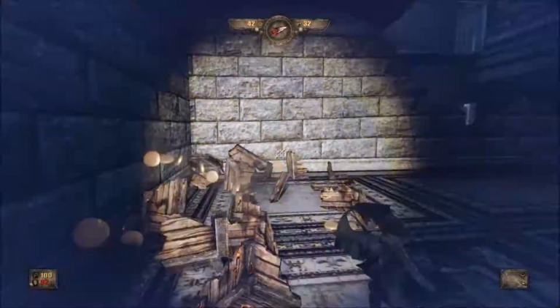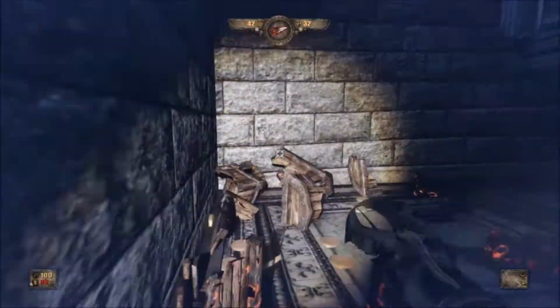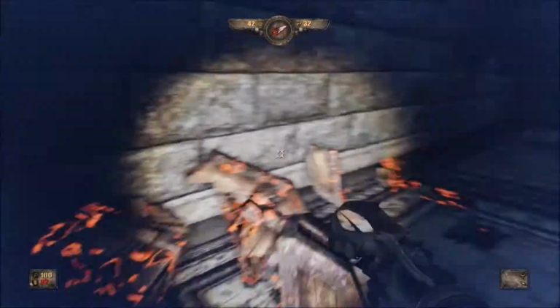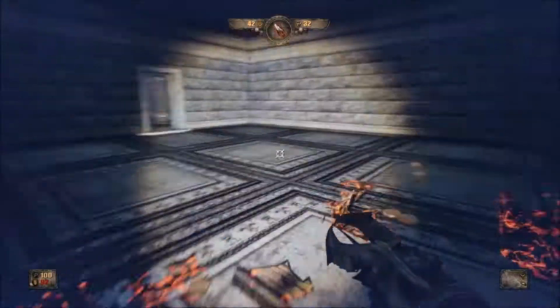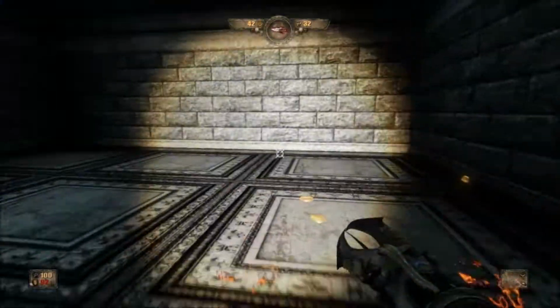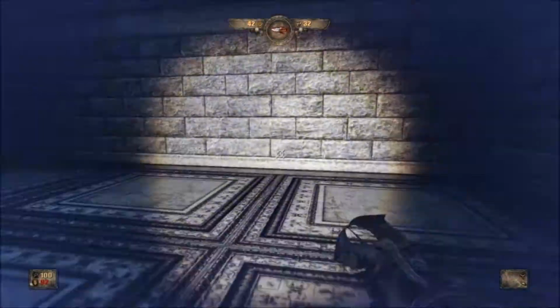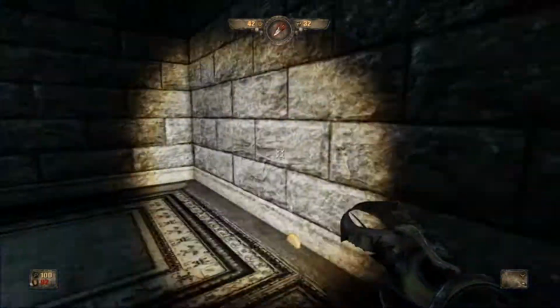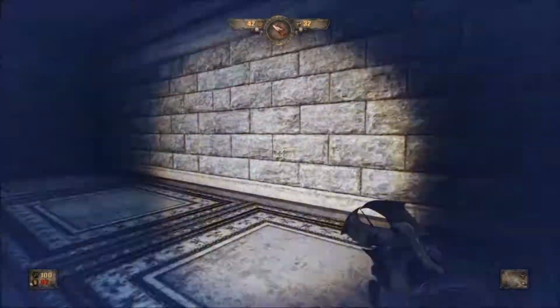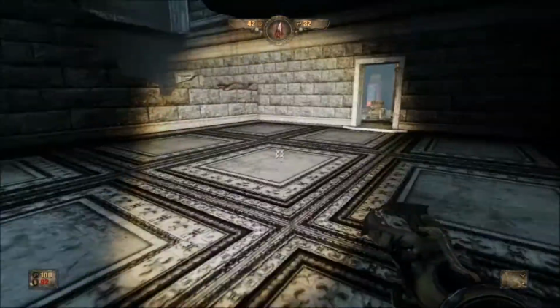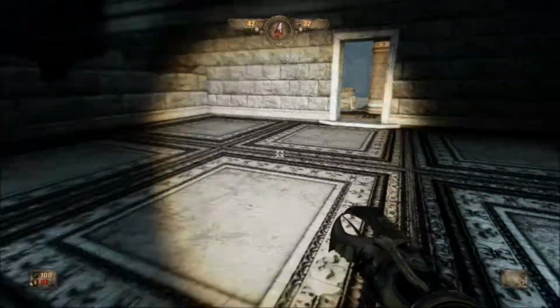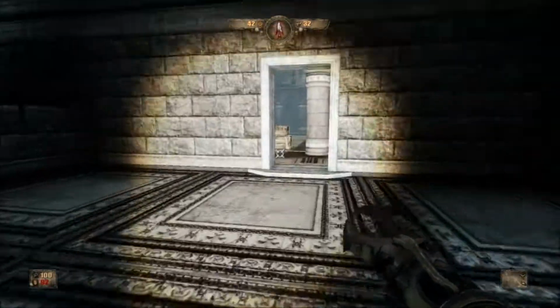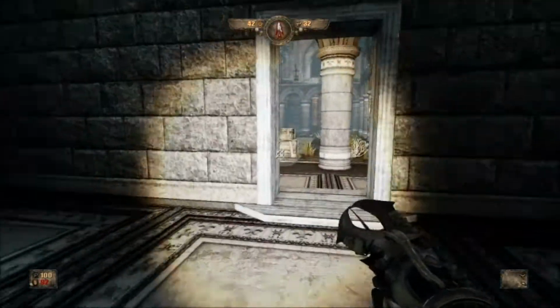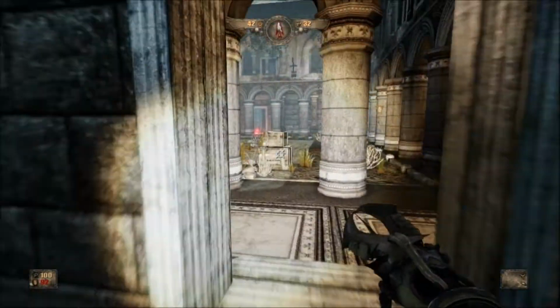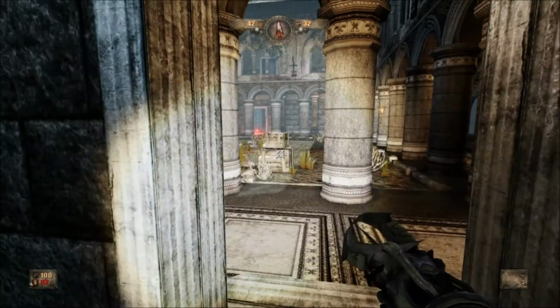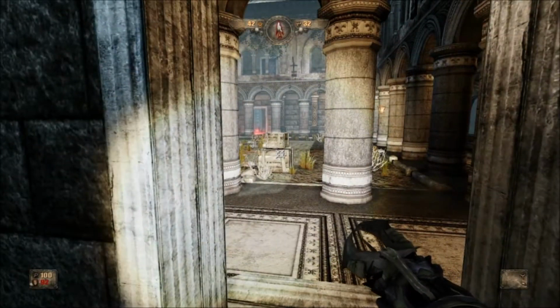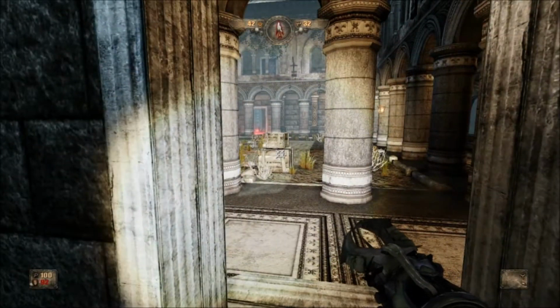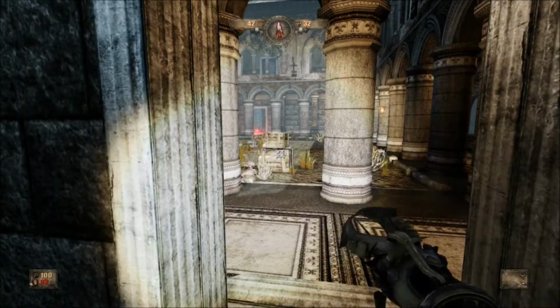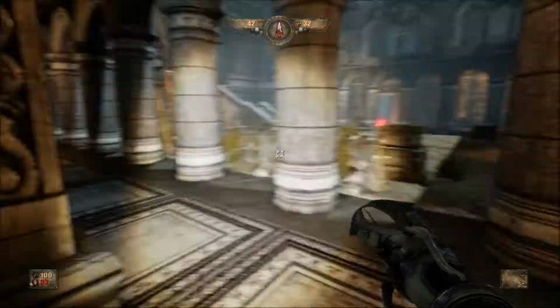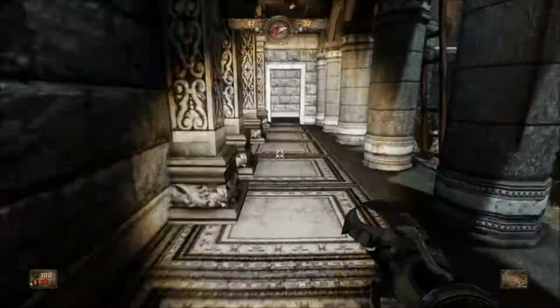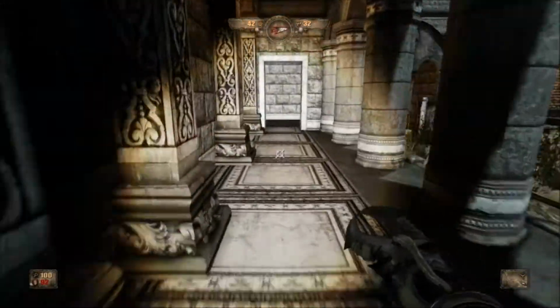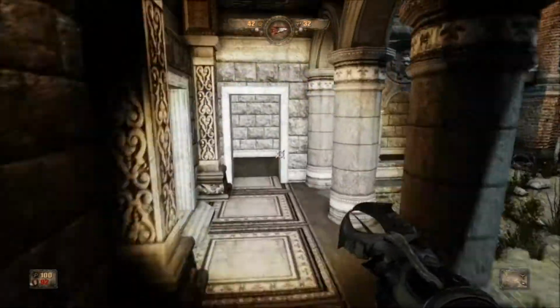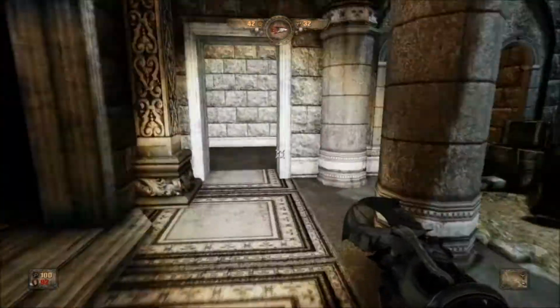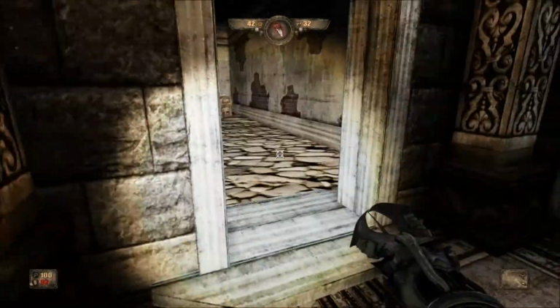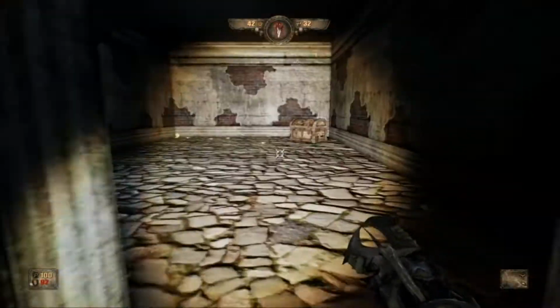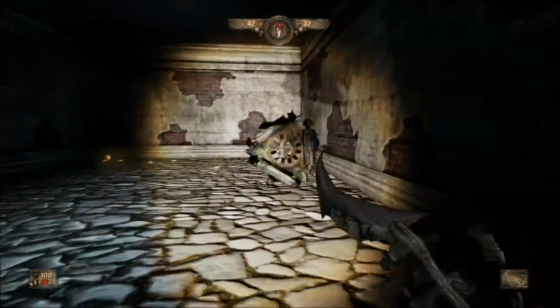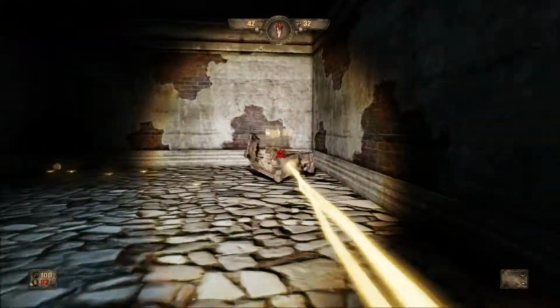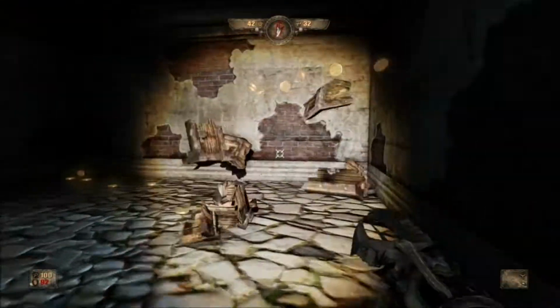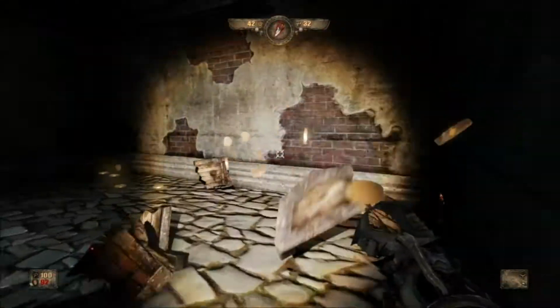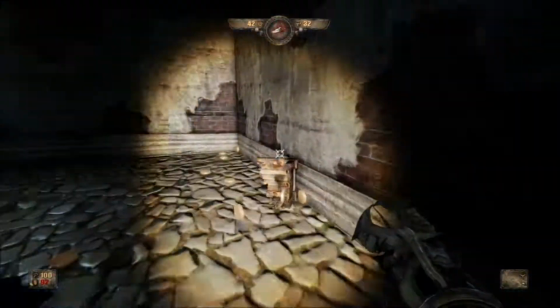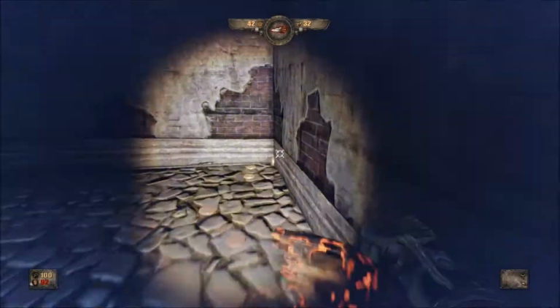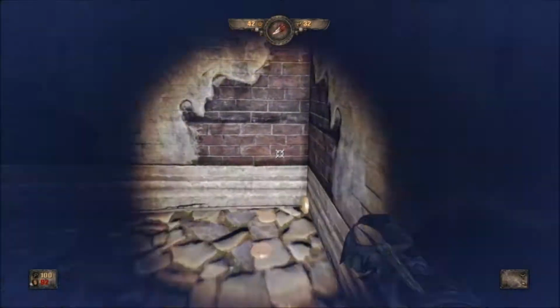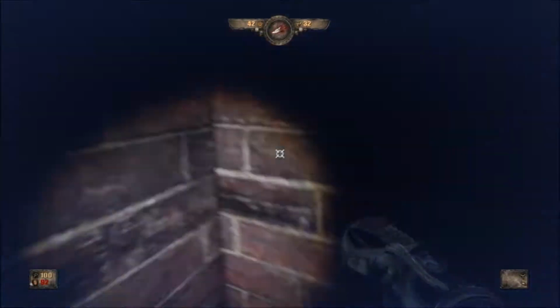When you're doing the speedrun, there's no way you can kill the enemies fast enough with the stake gun. I believe one of the secrets is in this area as well — it's near the top and we're going to be getting it here in a moment.